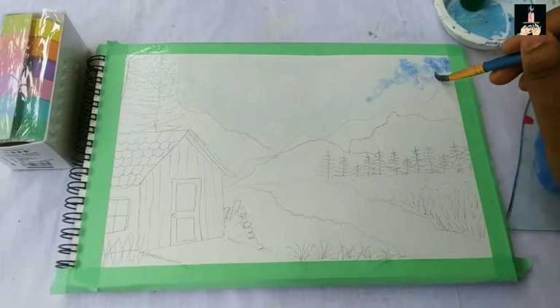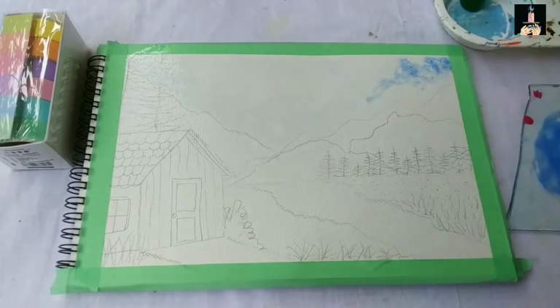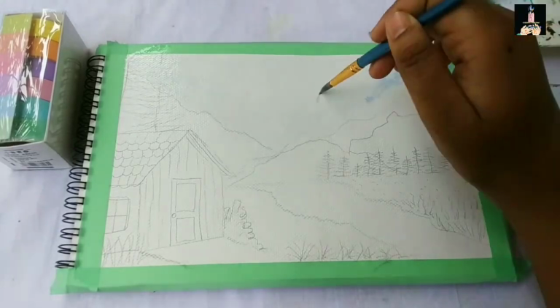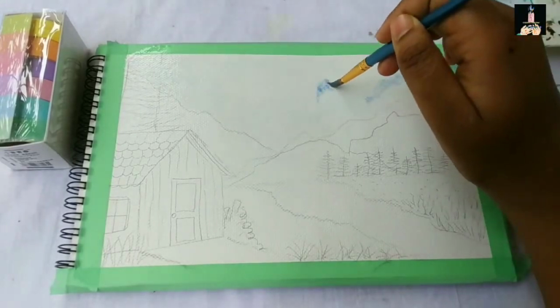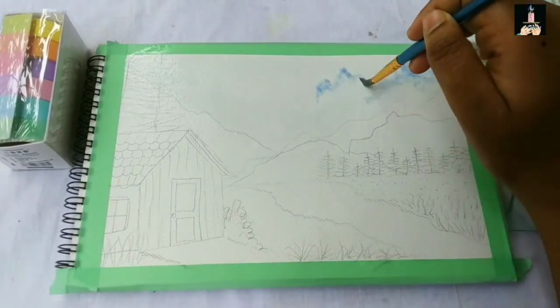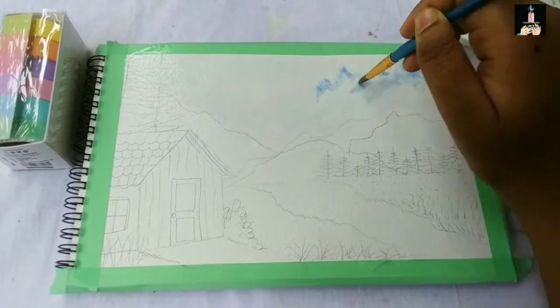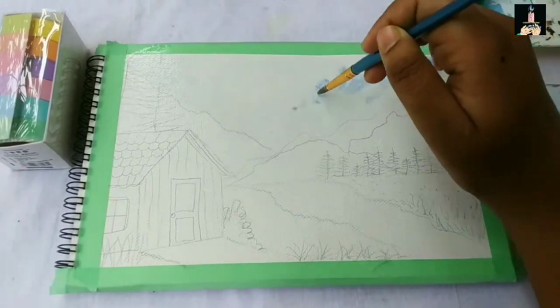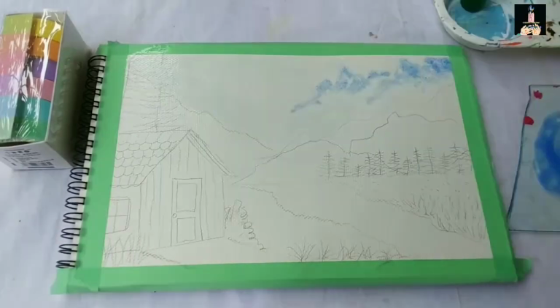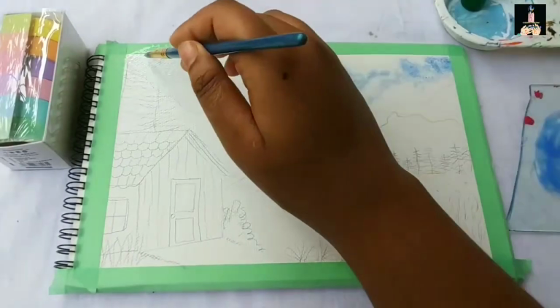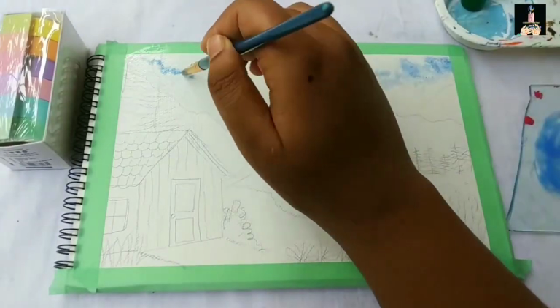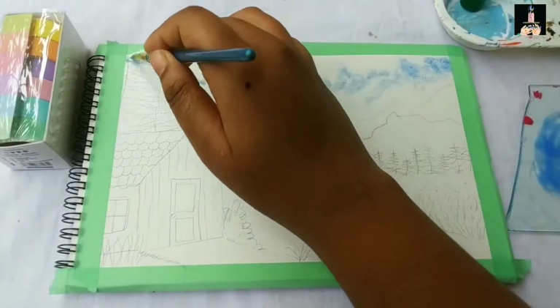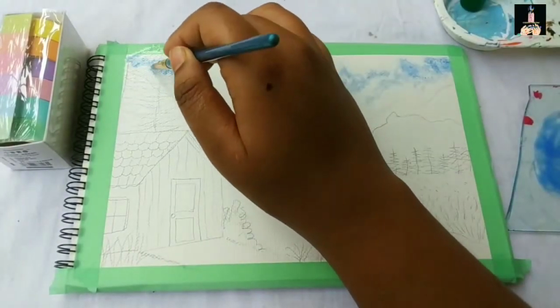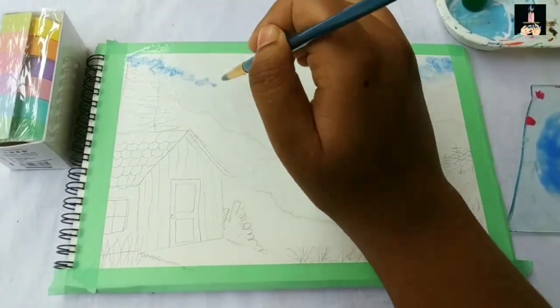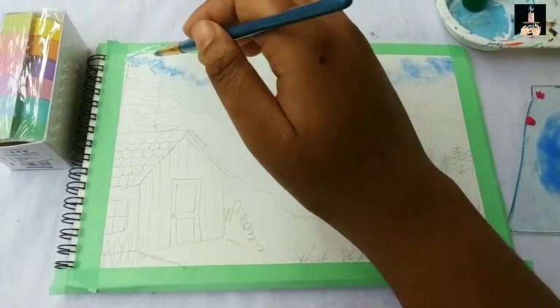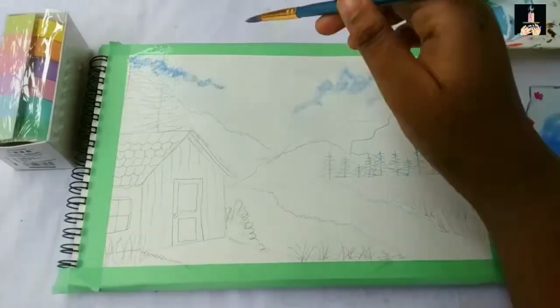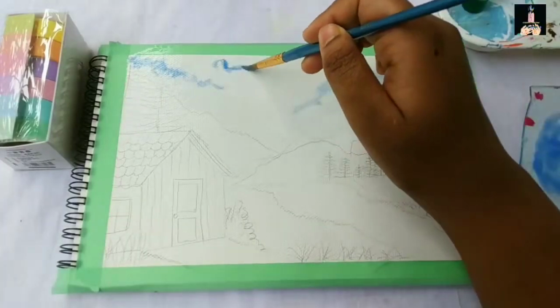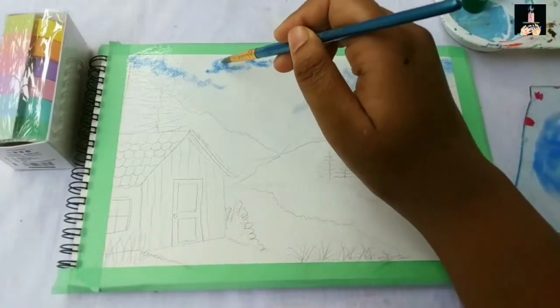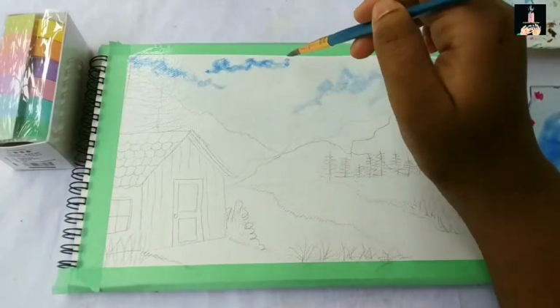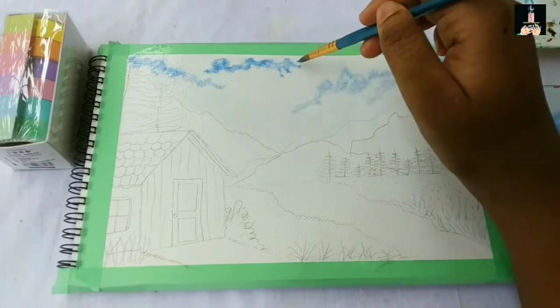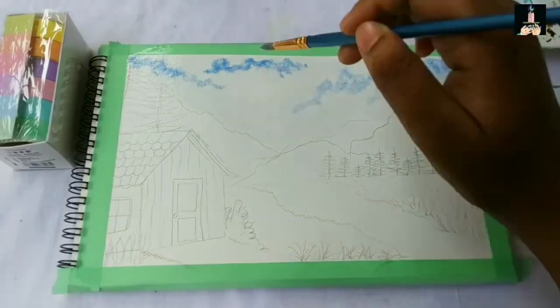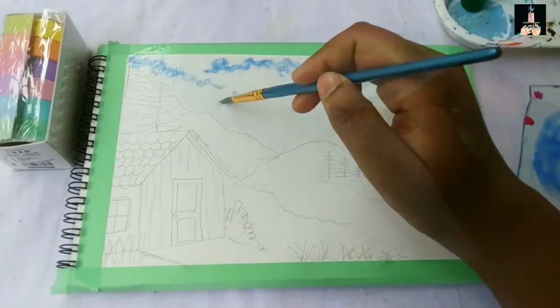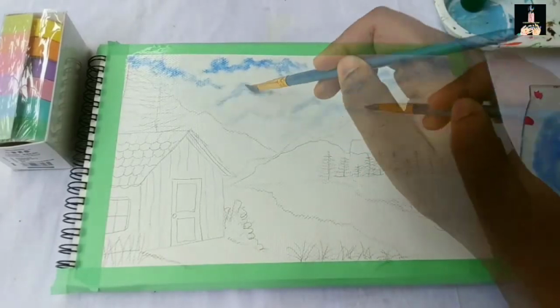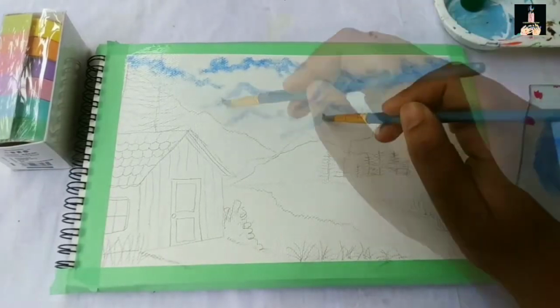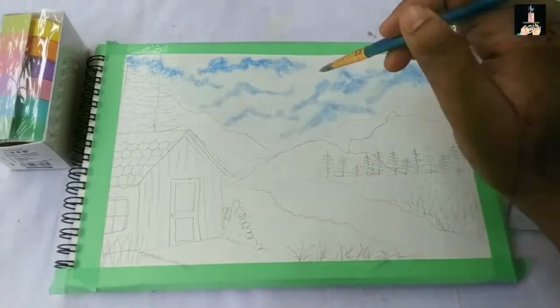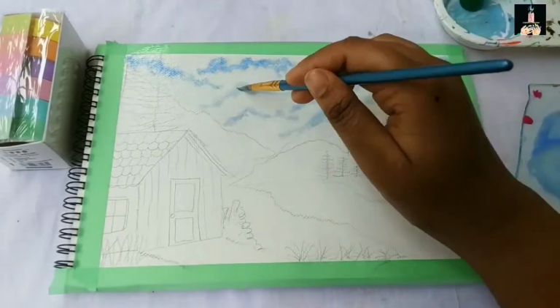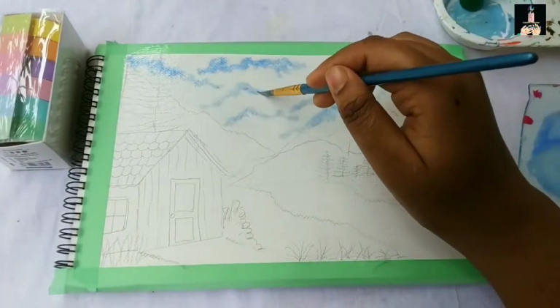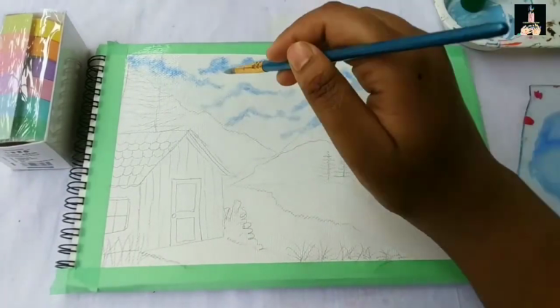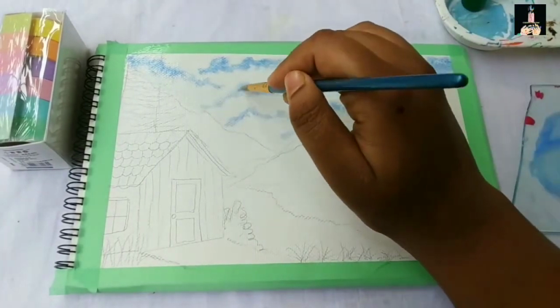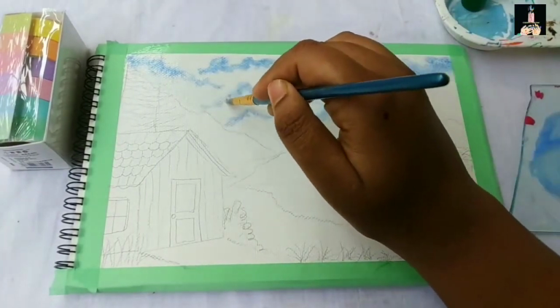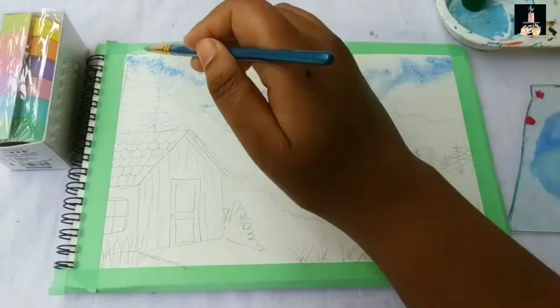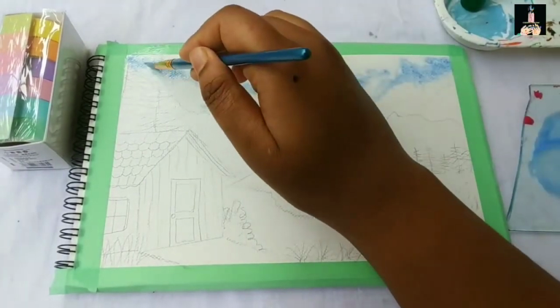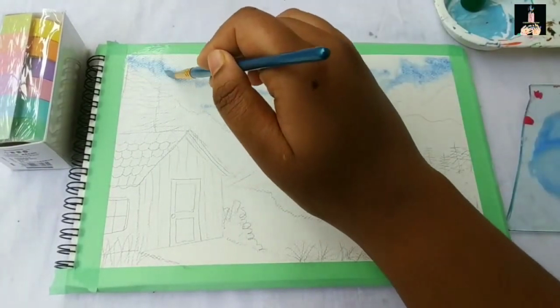We are going to make a video for a very small painting. We are going to be doing a very small video for your attention.